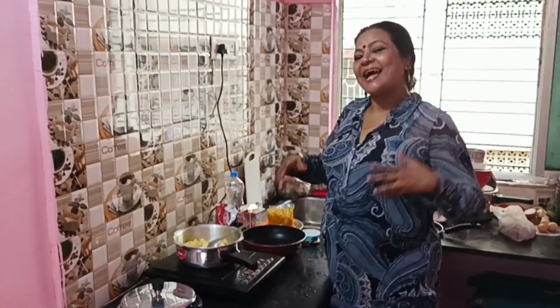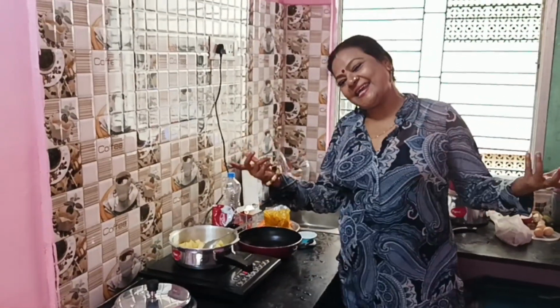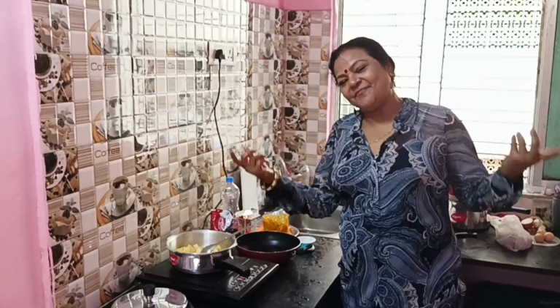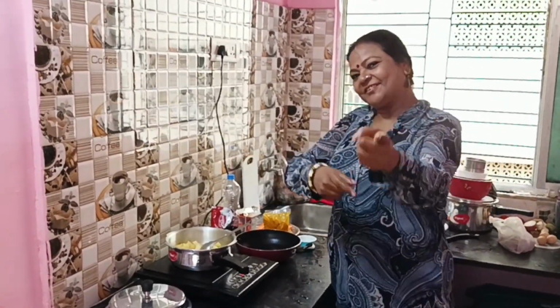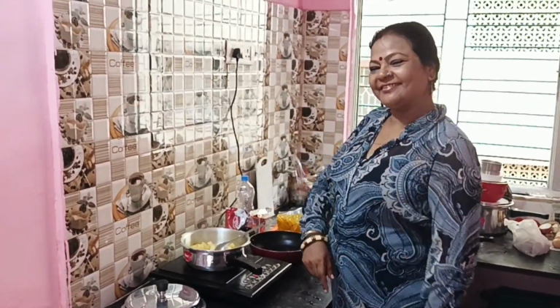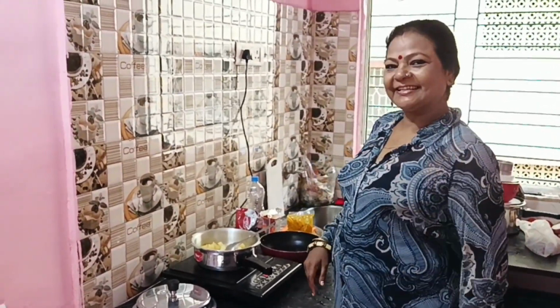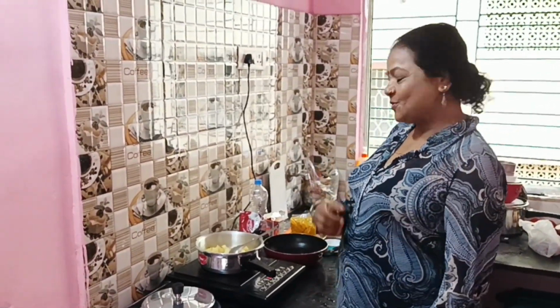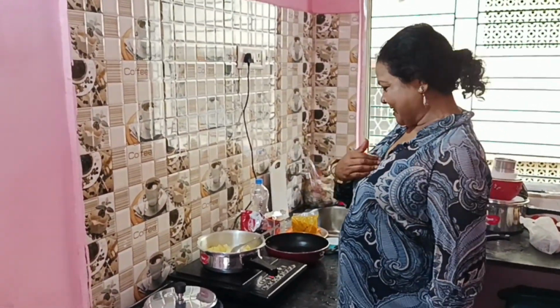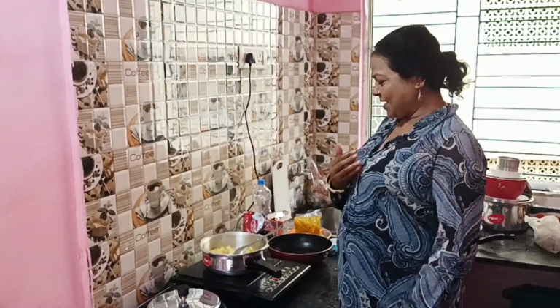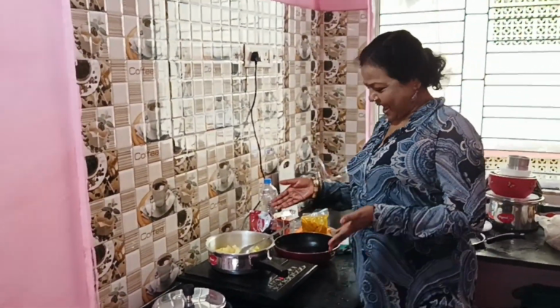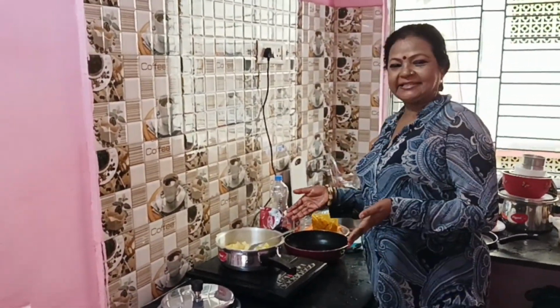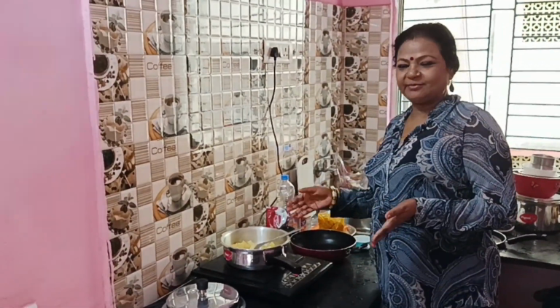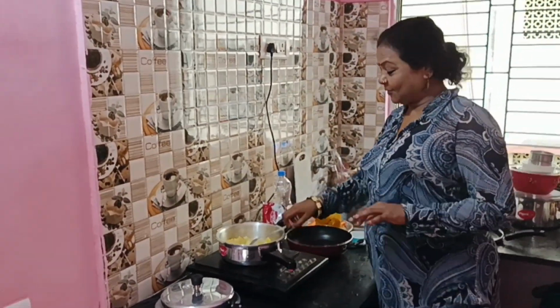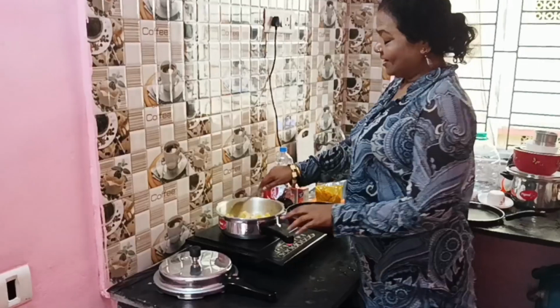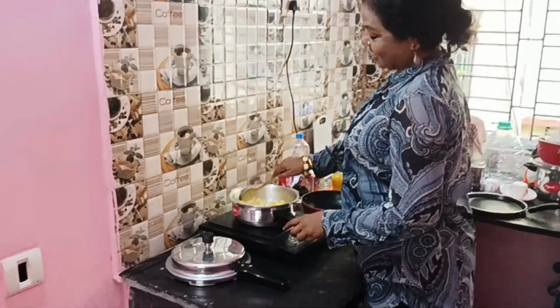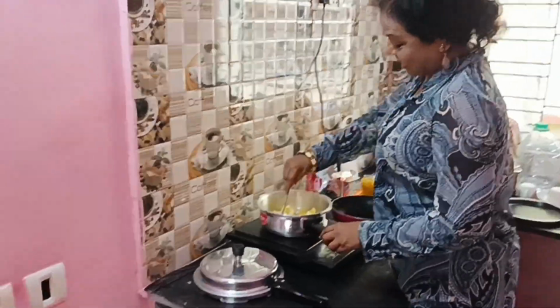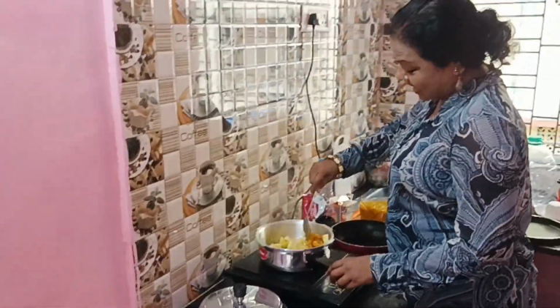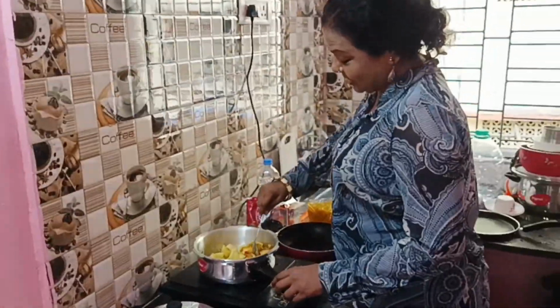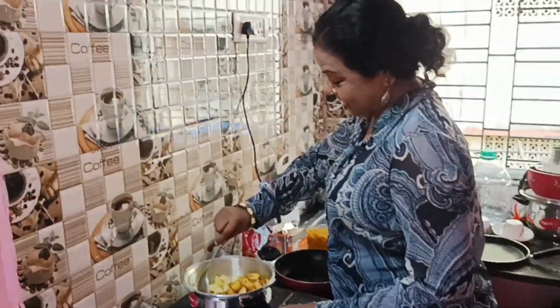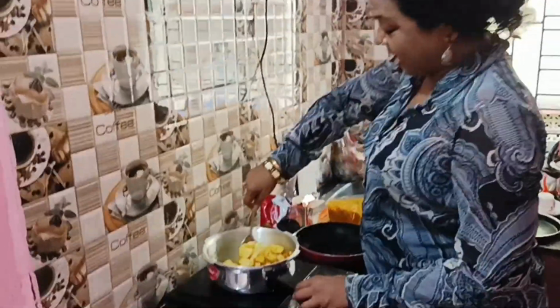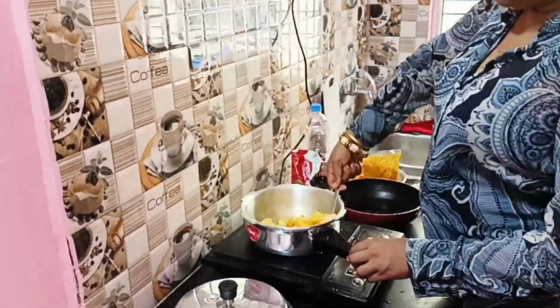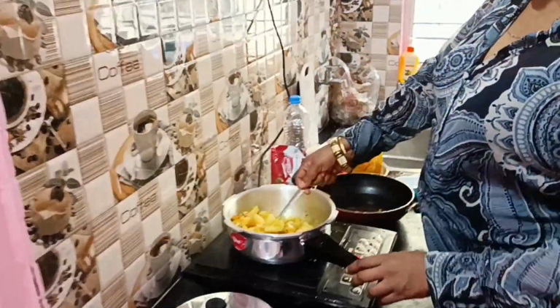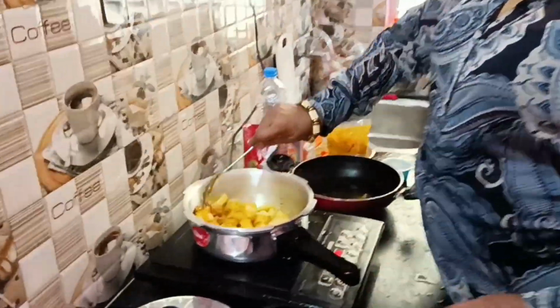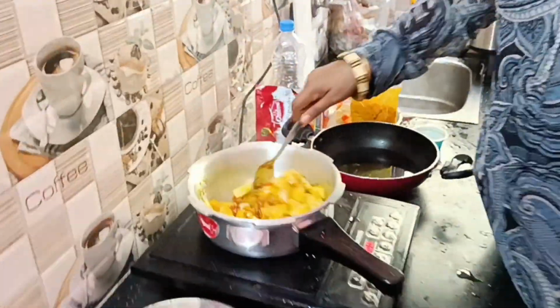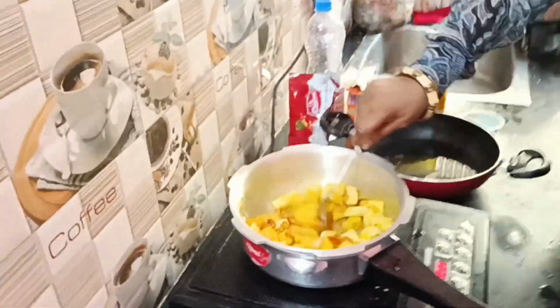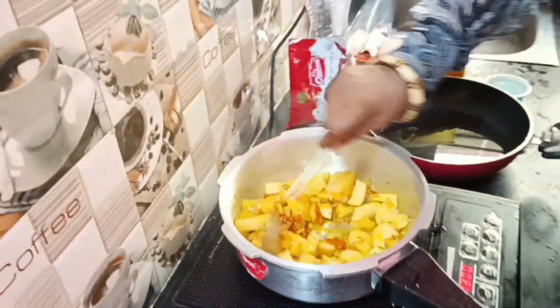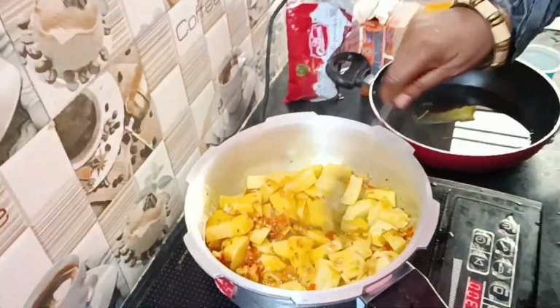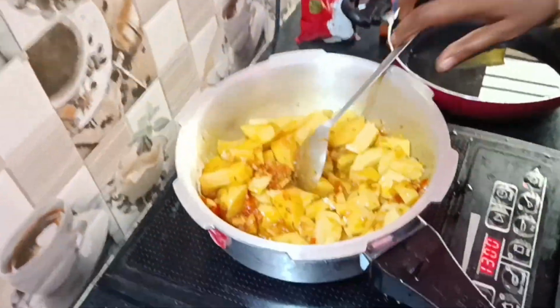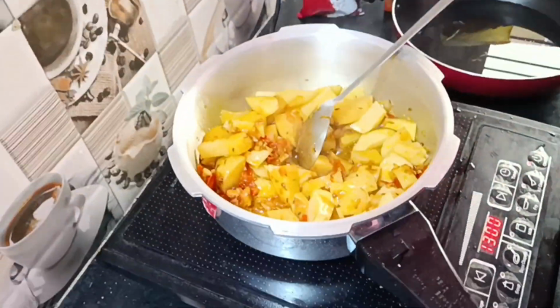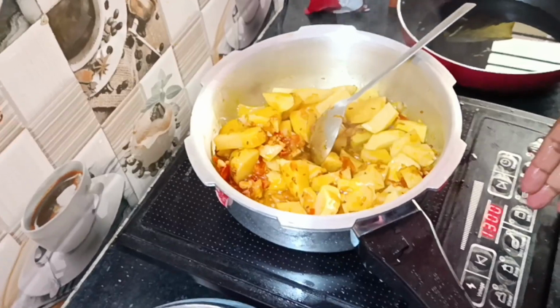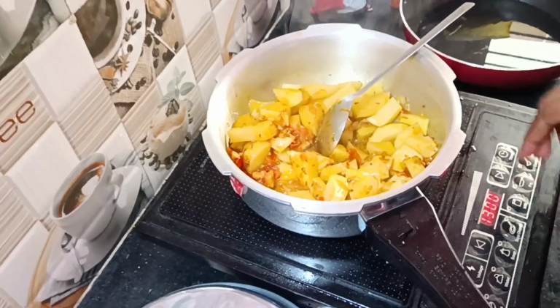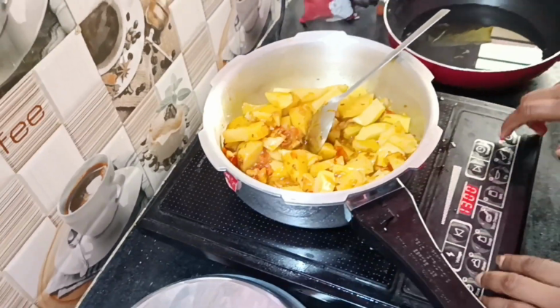Hi, welcome to another direction group. Look, I'm making a good food. What I'm doing is making a good food, so you can also make a good food.